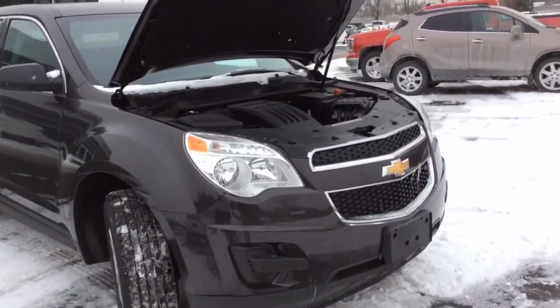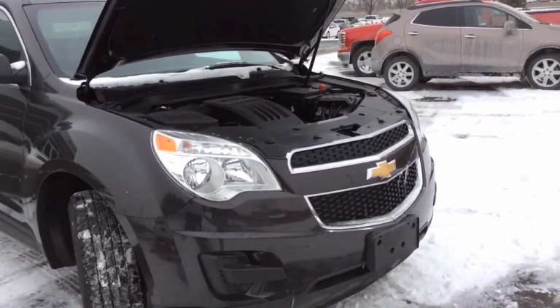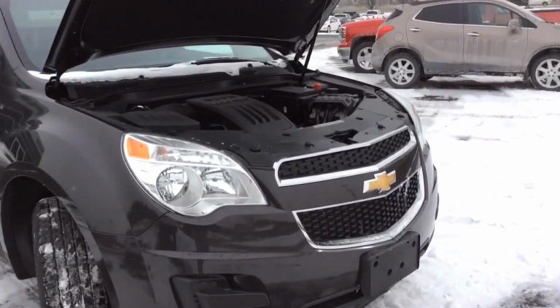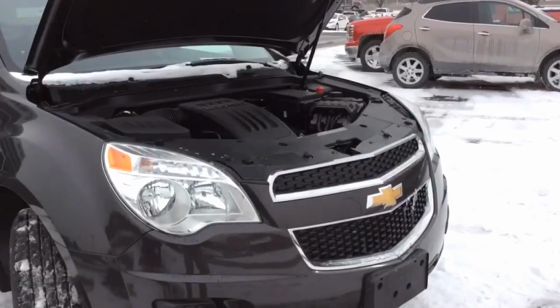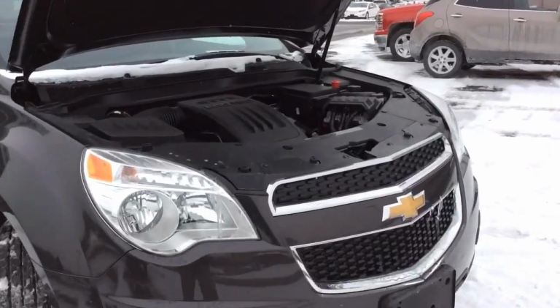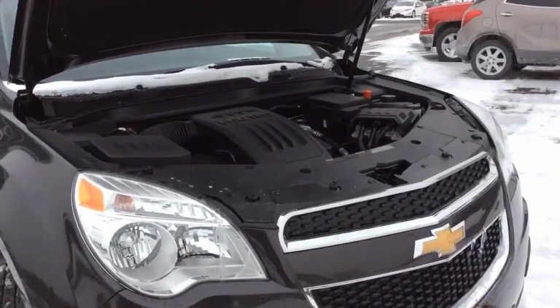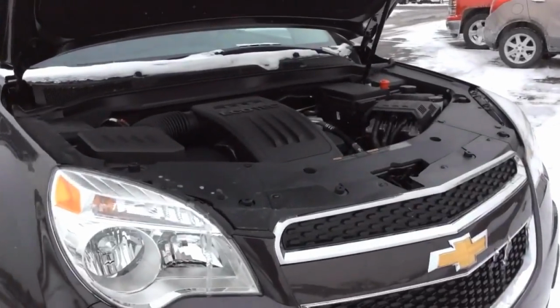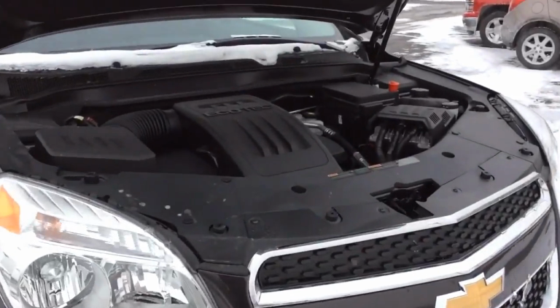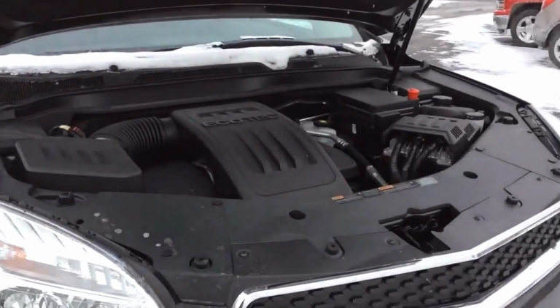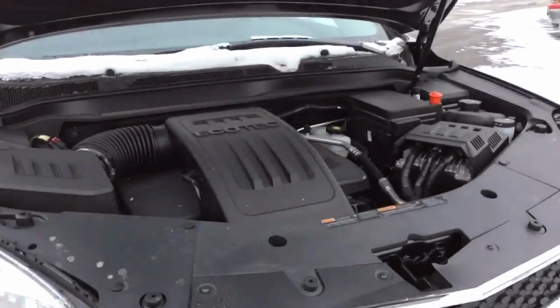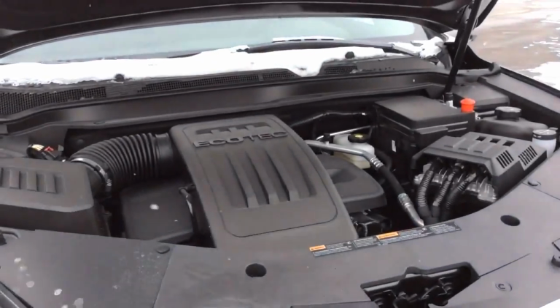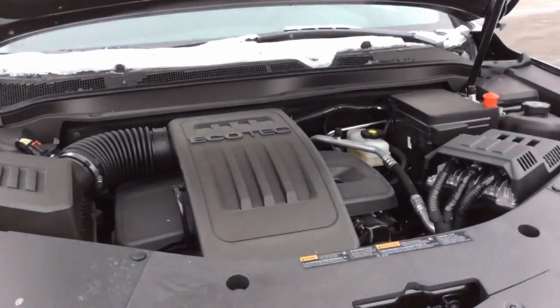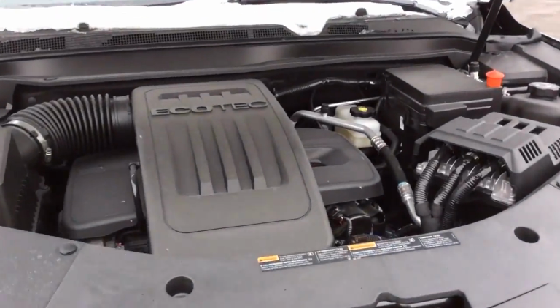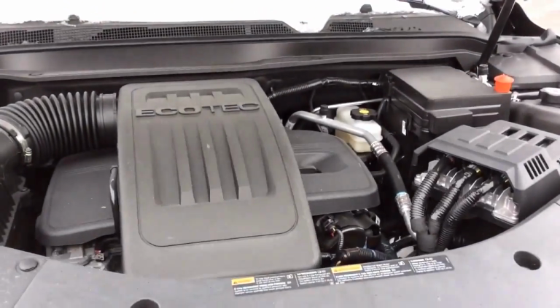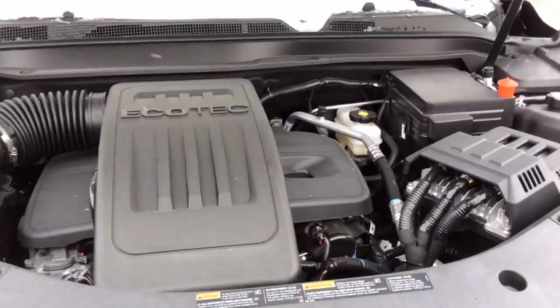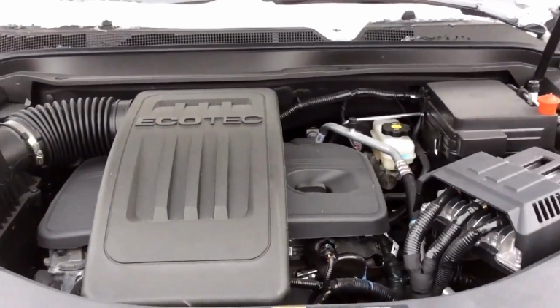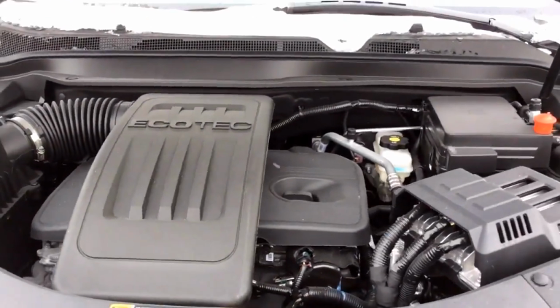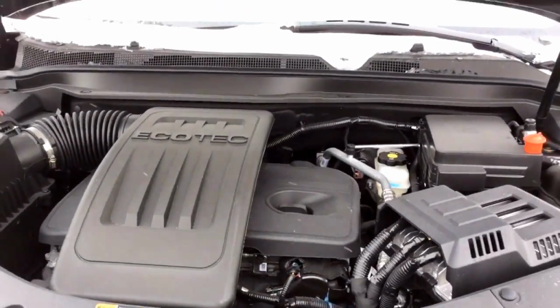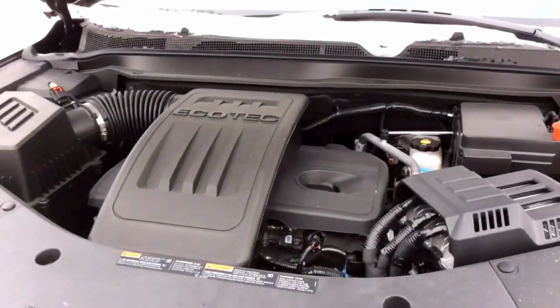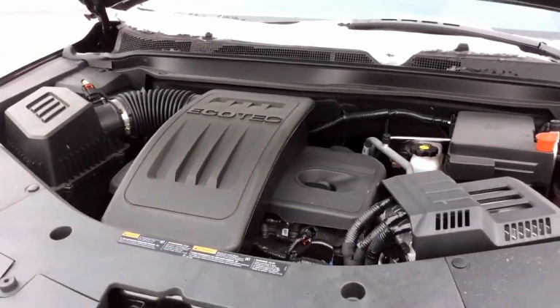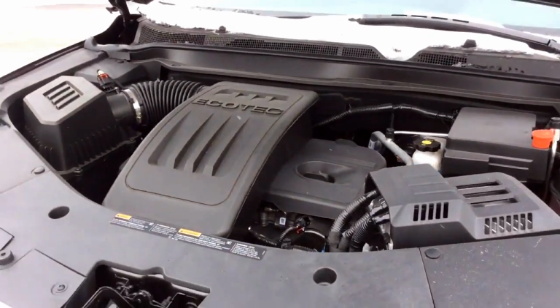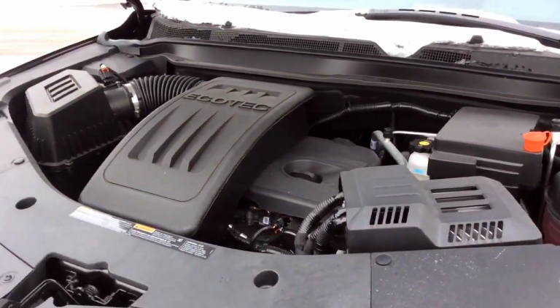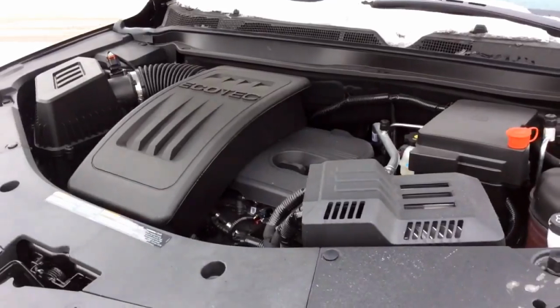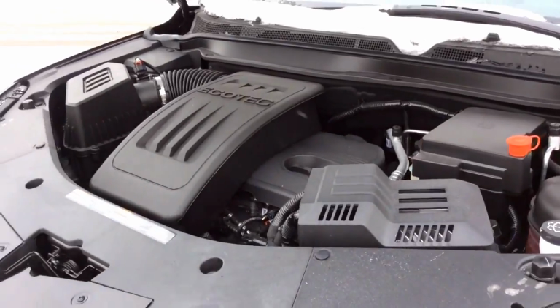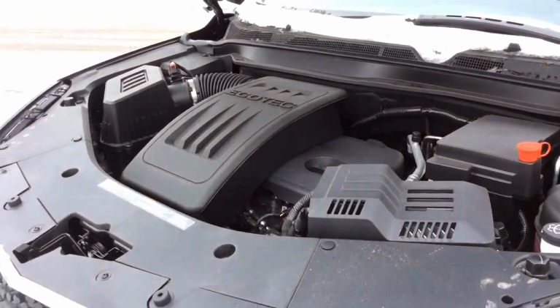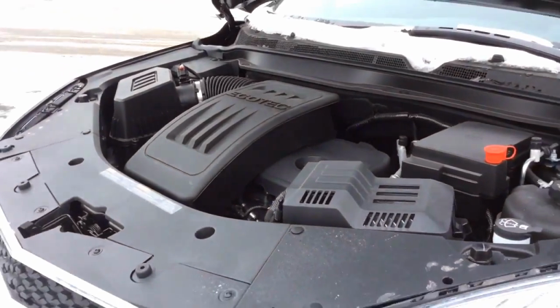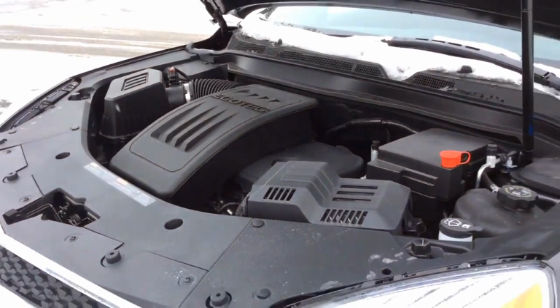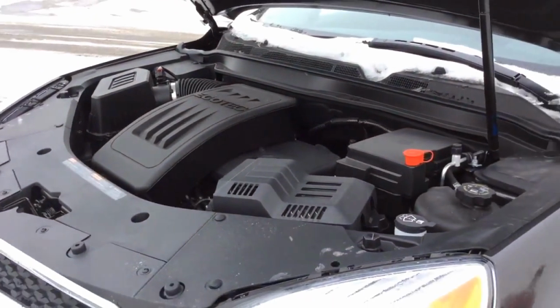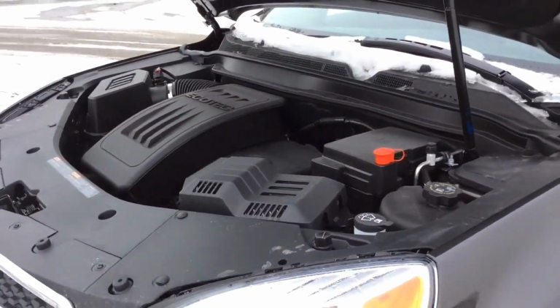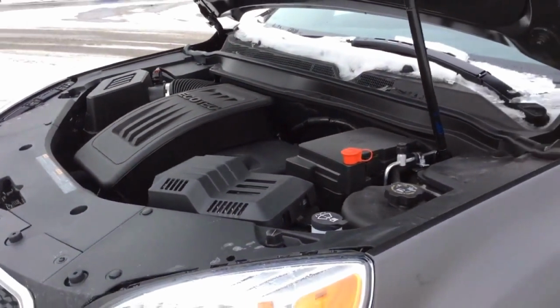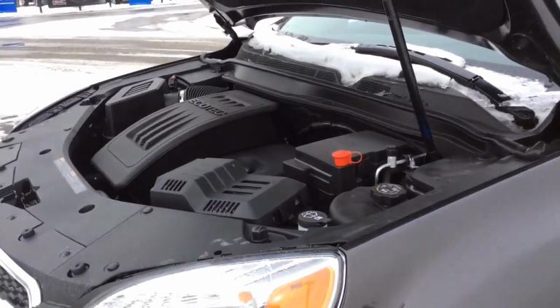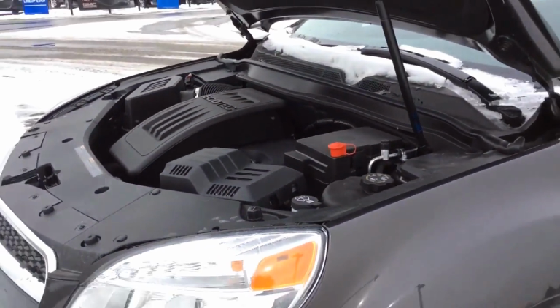Underneath the hood, the Equinox is powered by a 2.4-litre four-cylinder engine, and that gets you an awesome fuel economy of 6.1 litres per 100 kilometres highway driving.